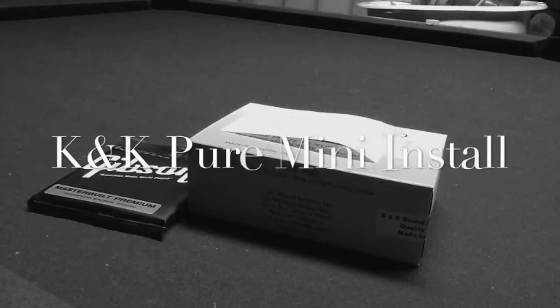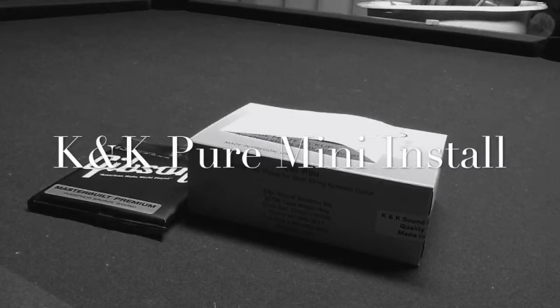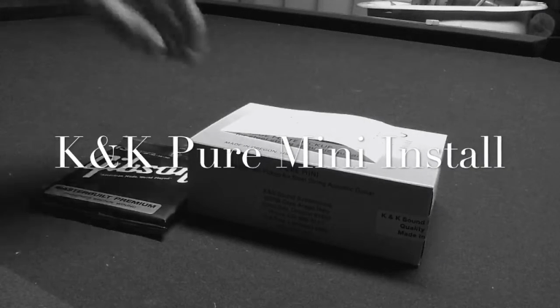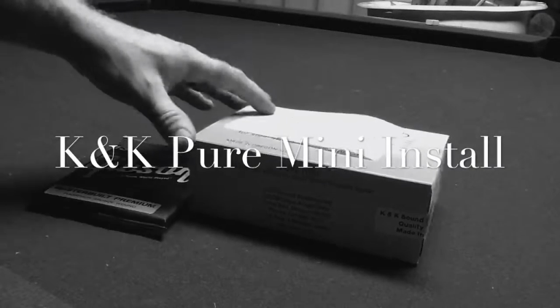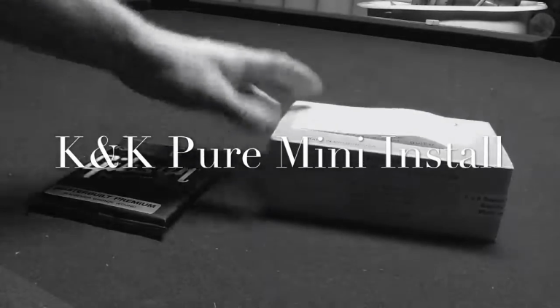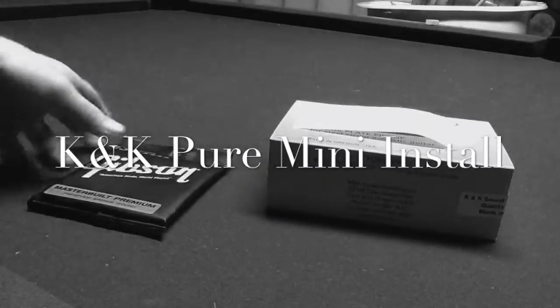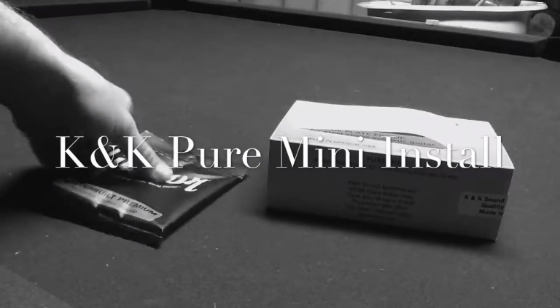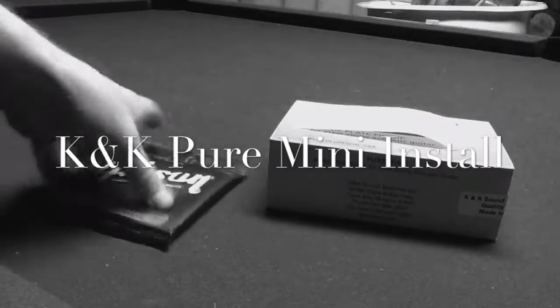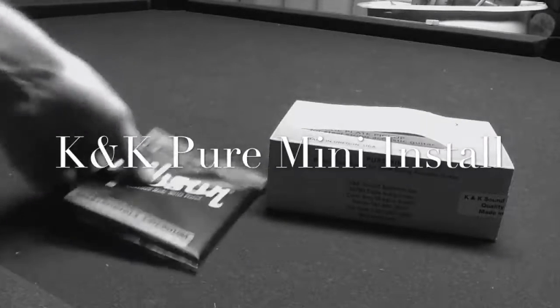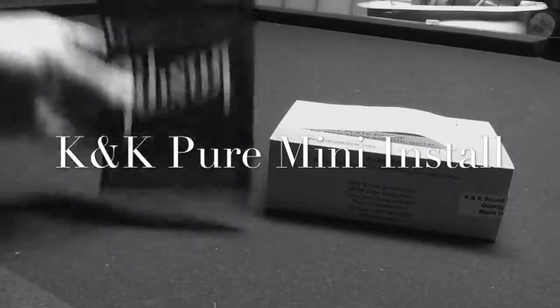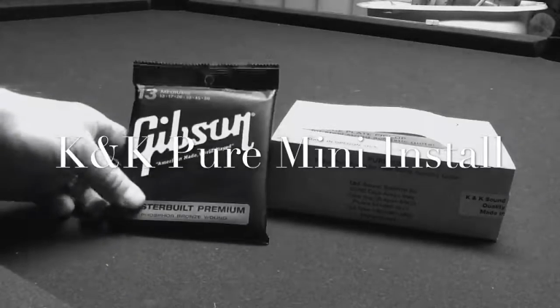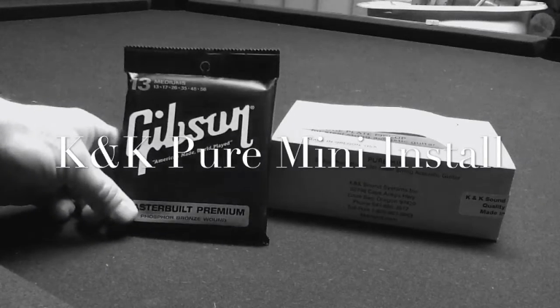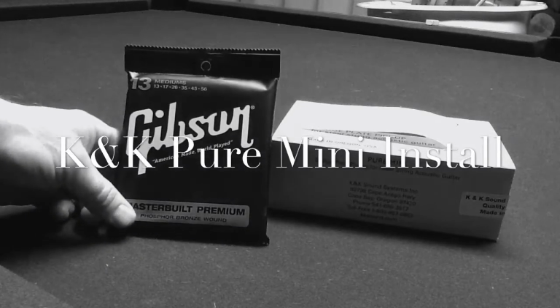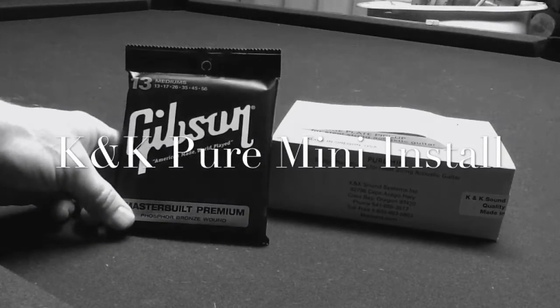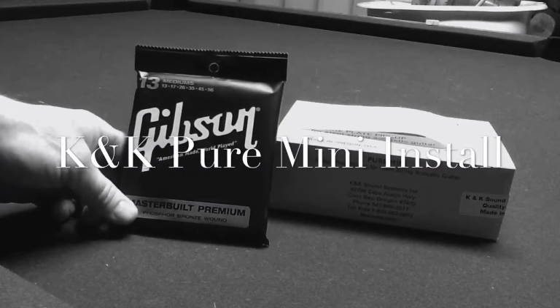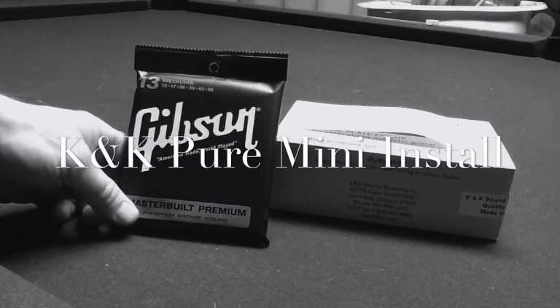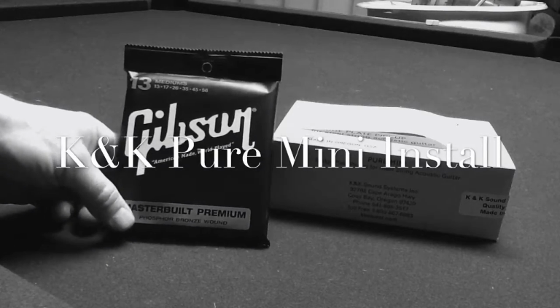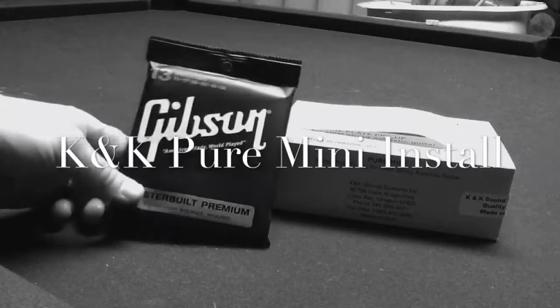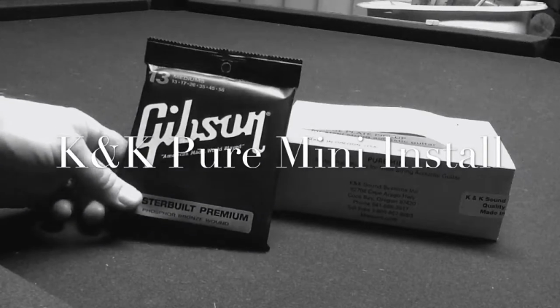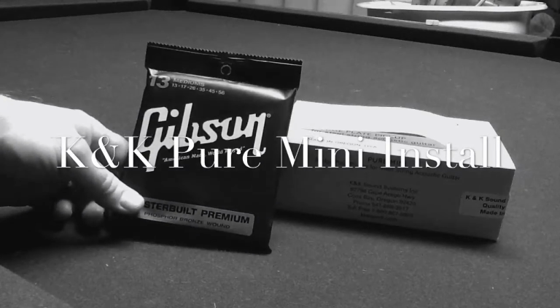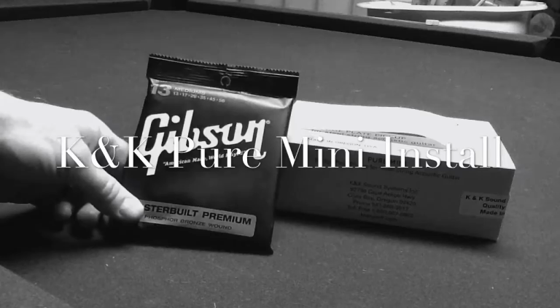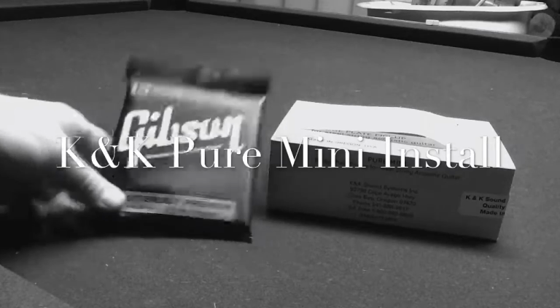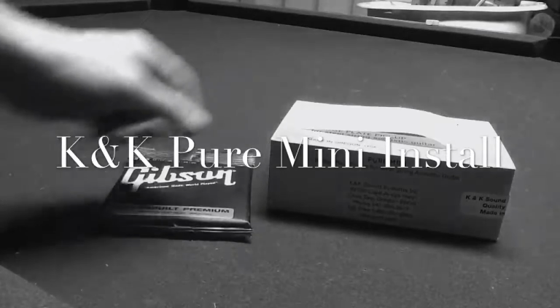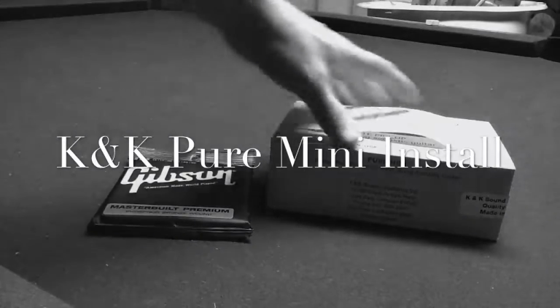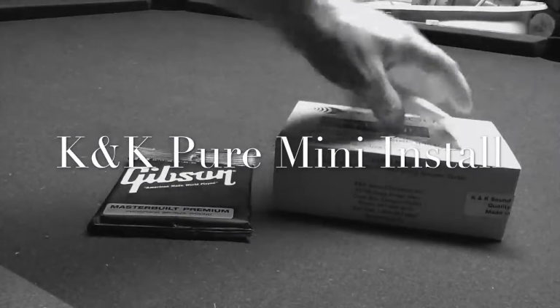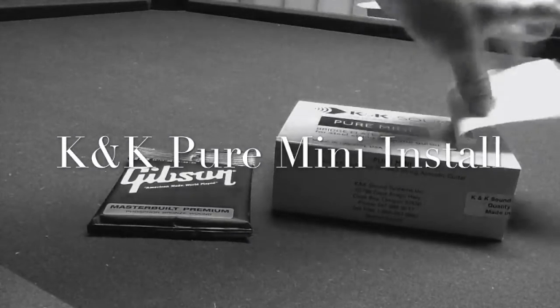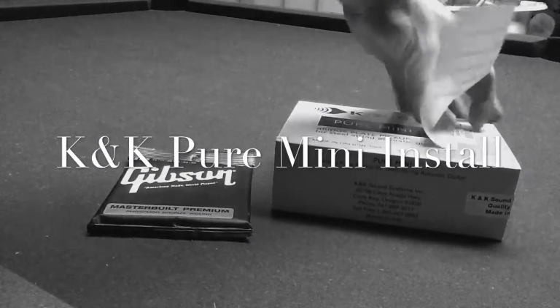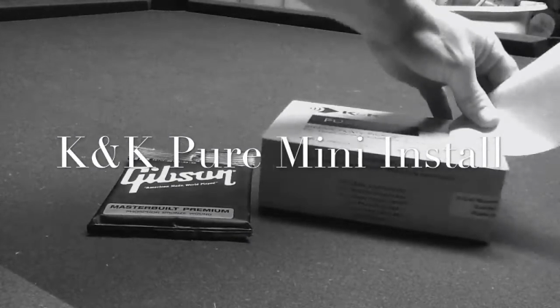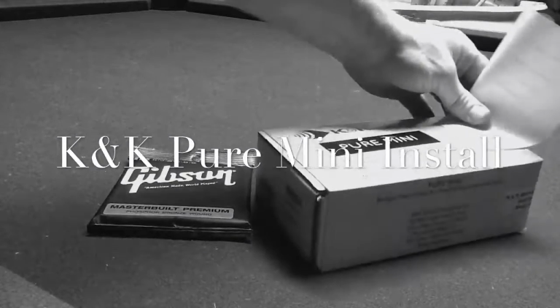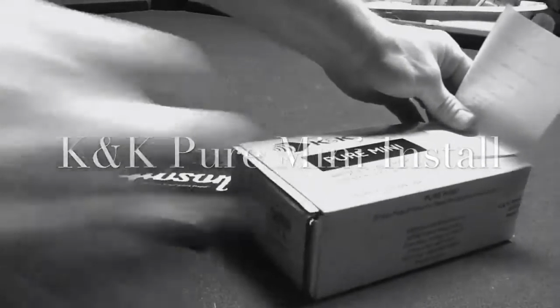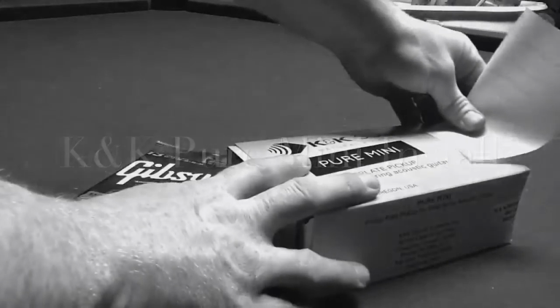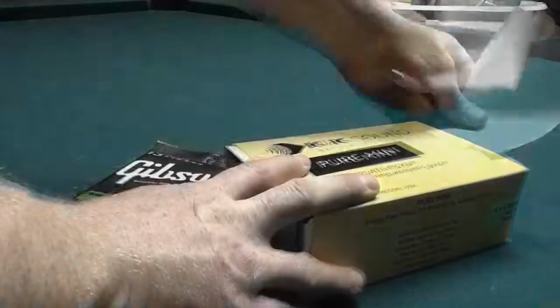Alright, I've got some very exciting stuff today. I've got some new strings for my guitar. And why do I need new strings for my guitar? Because I've got a new Acoustic Guitar Pickup.